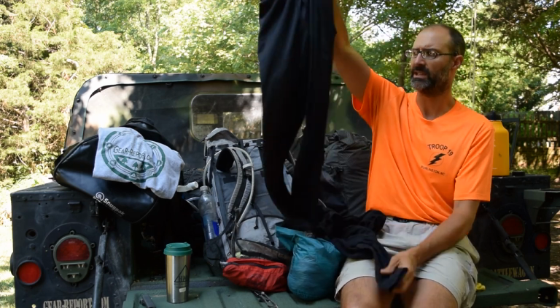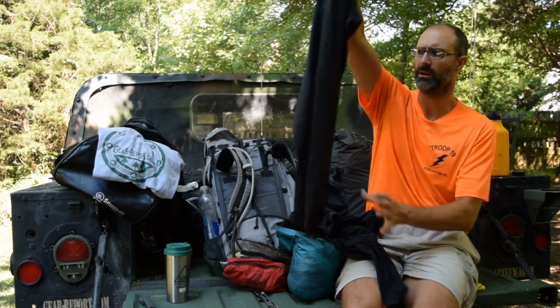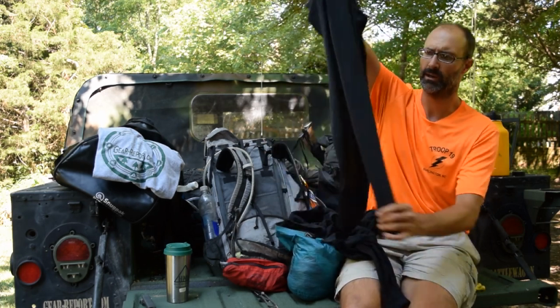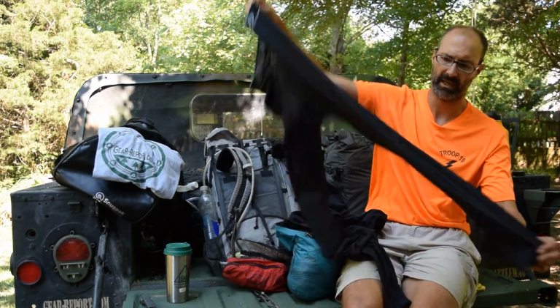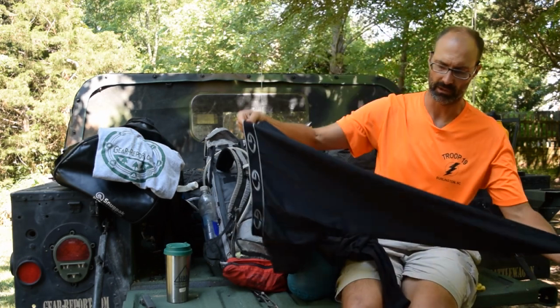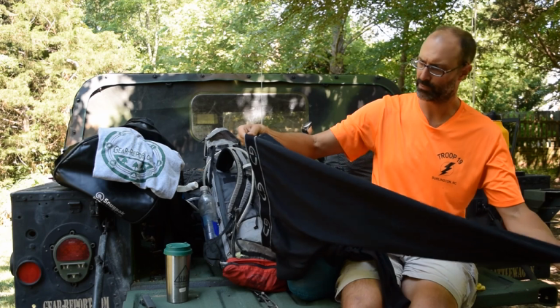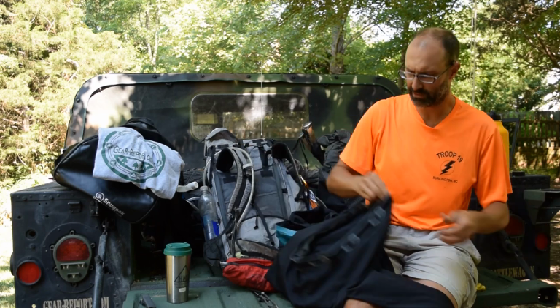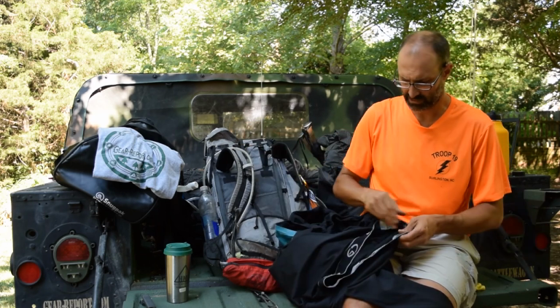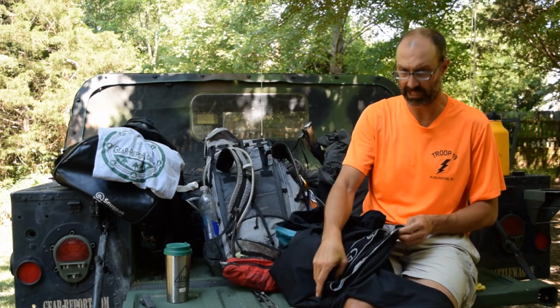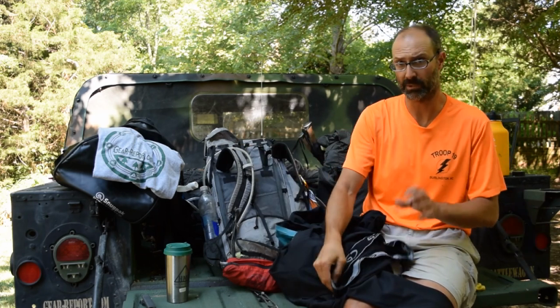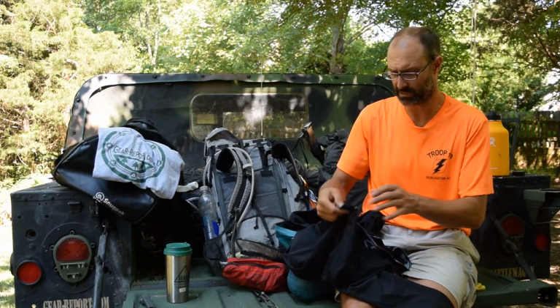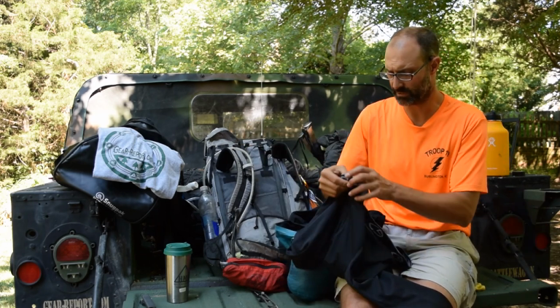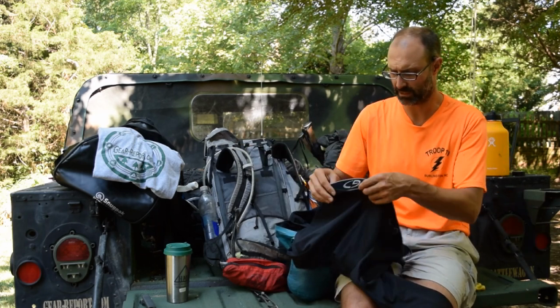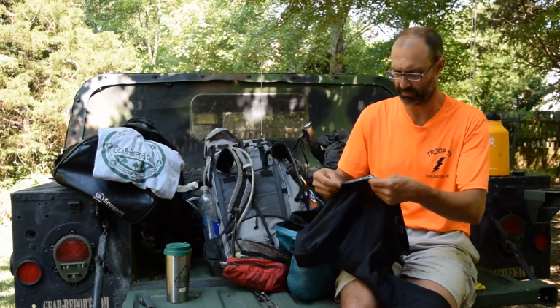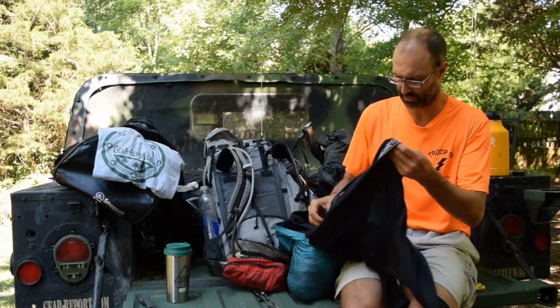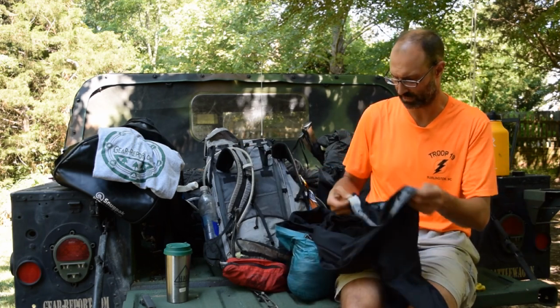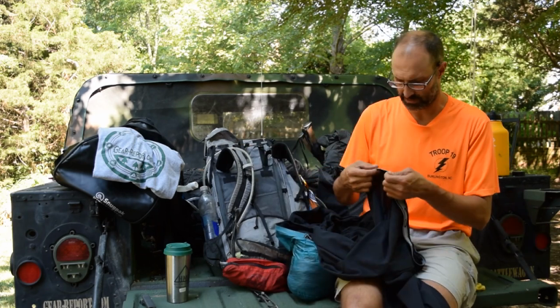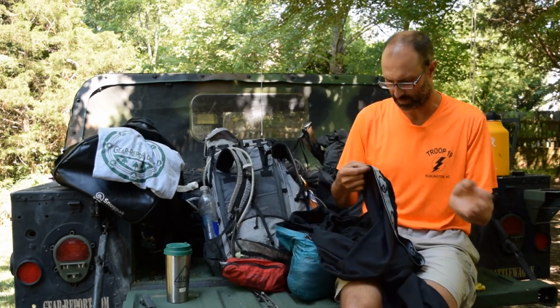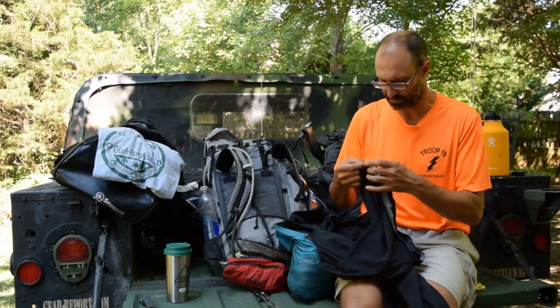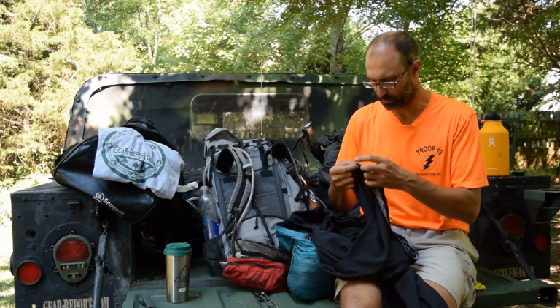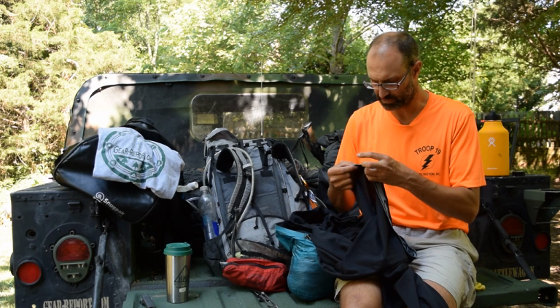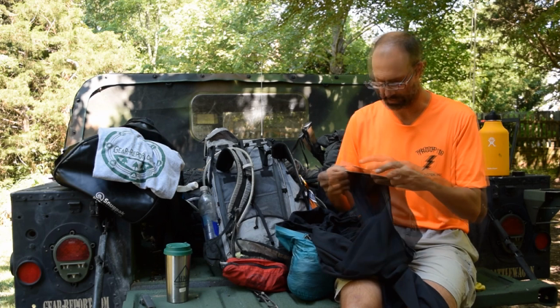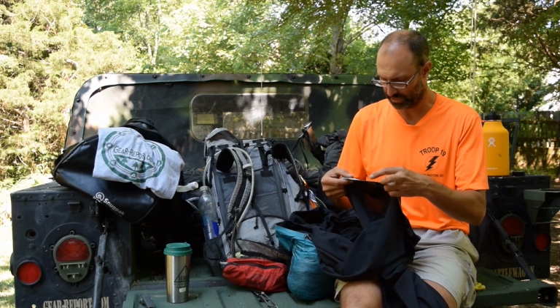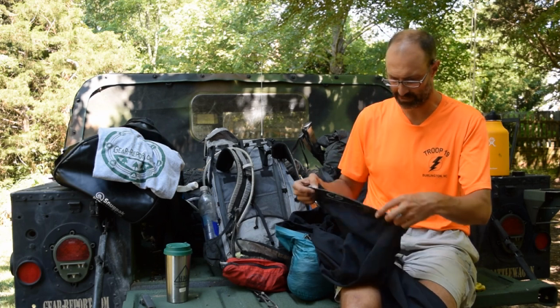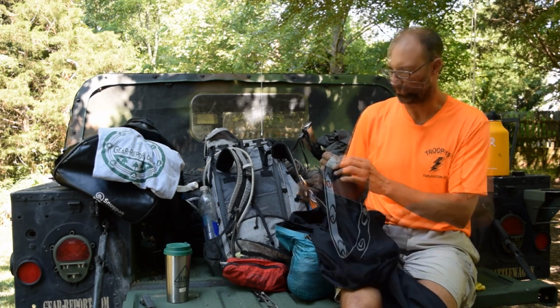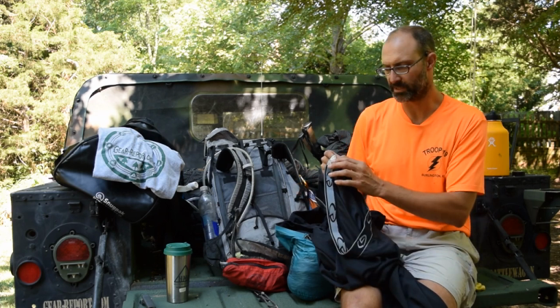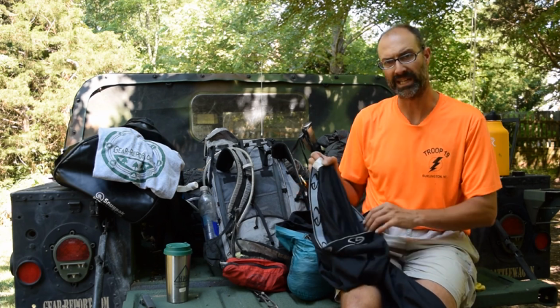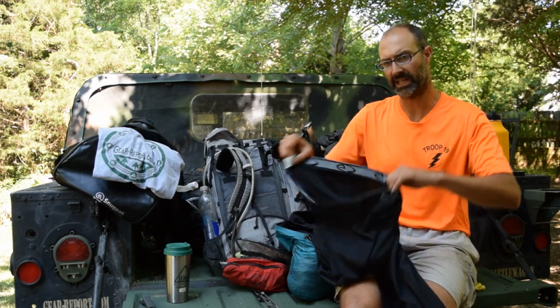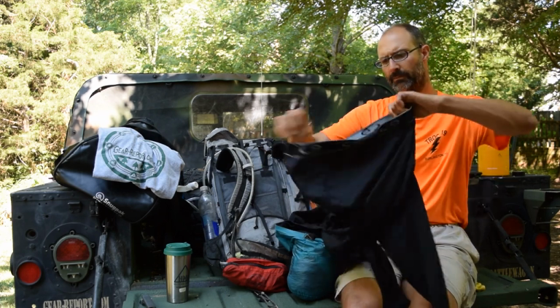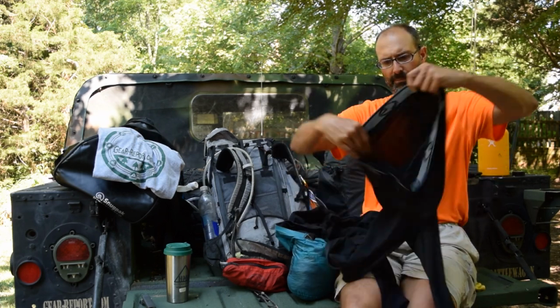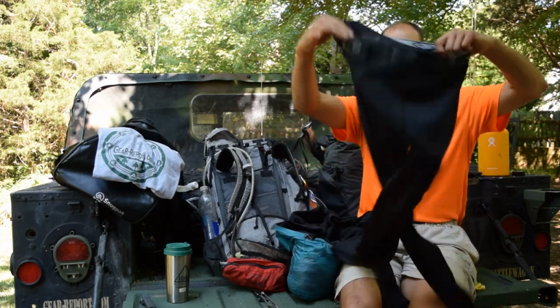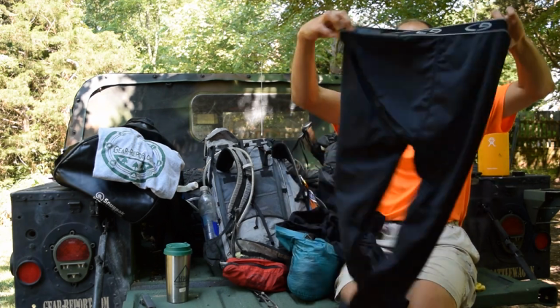These are my long underwear — all synthetic. This is Champion Performance Base Layer. Very pleased with it. I think I only wore it once — the morning we got up to hike to Baldy — and ended up with it on most of the day since we hit the trail early at 4:30 from Miranda, at kind of high altitude, so I needed it when I got up.